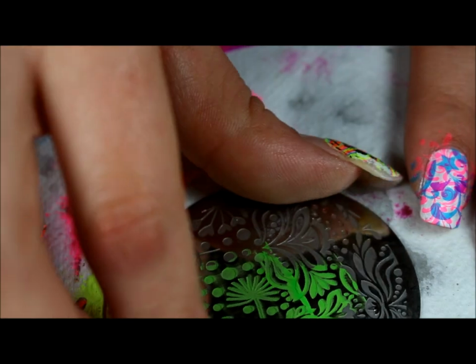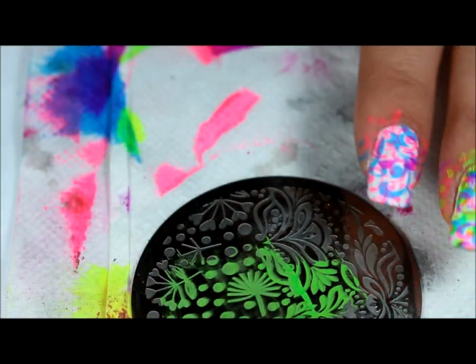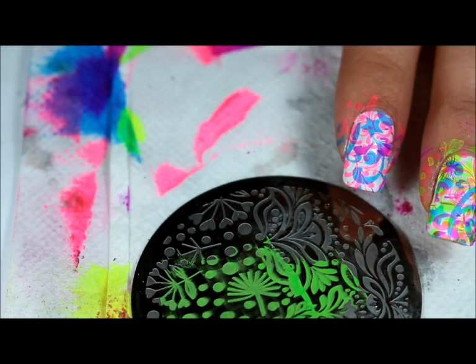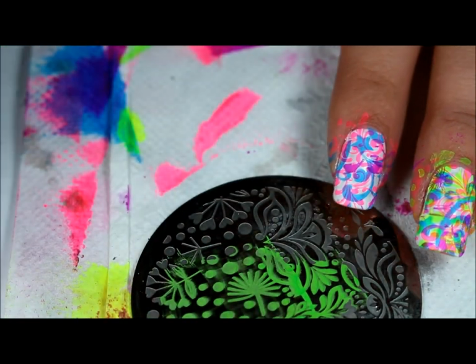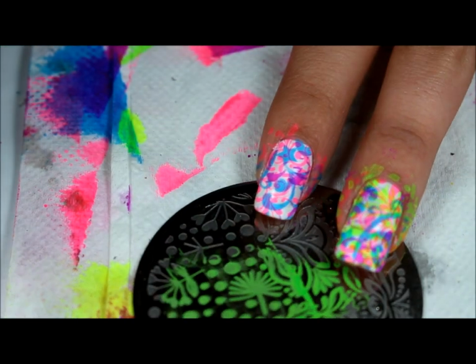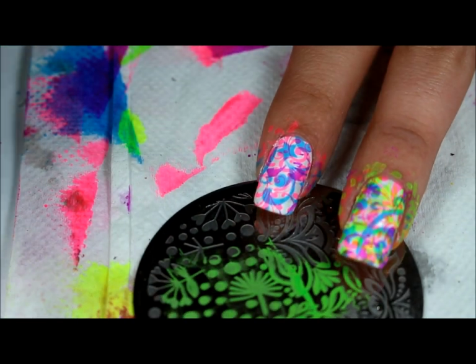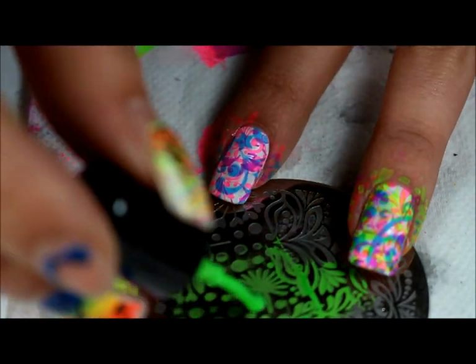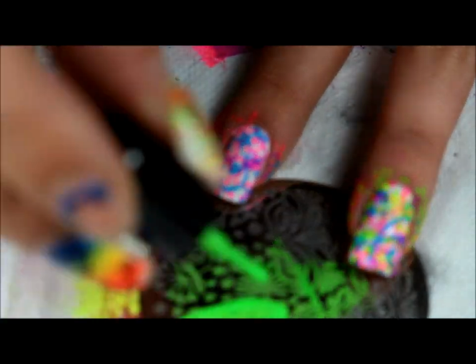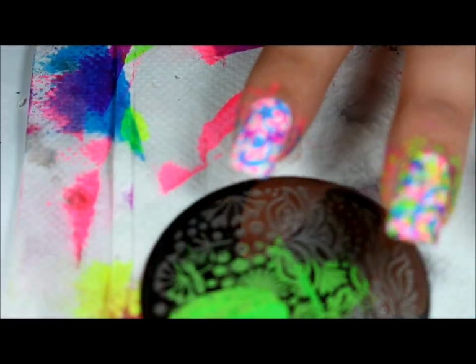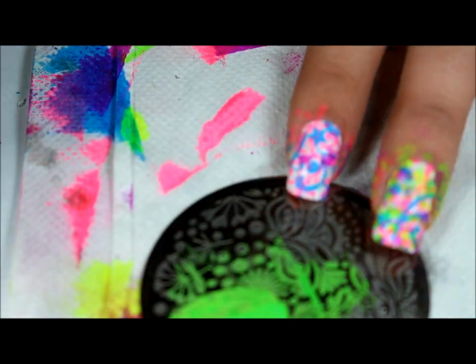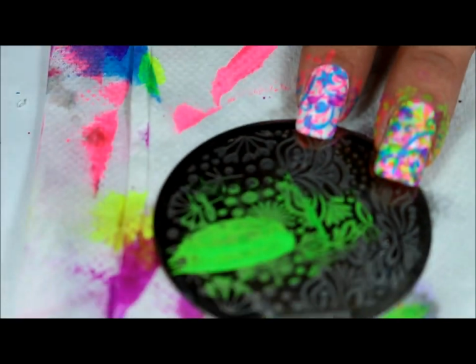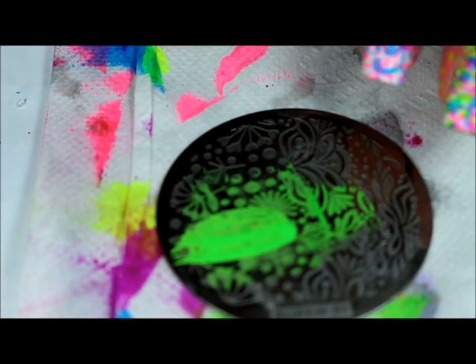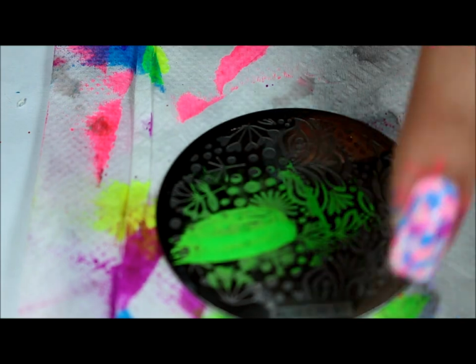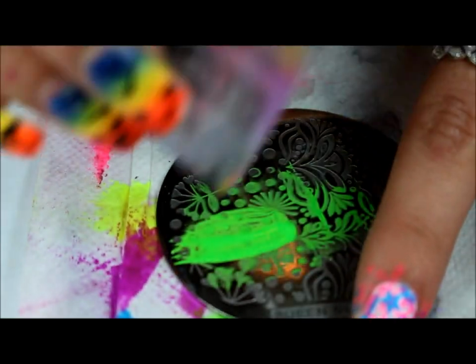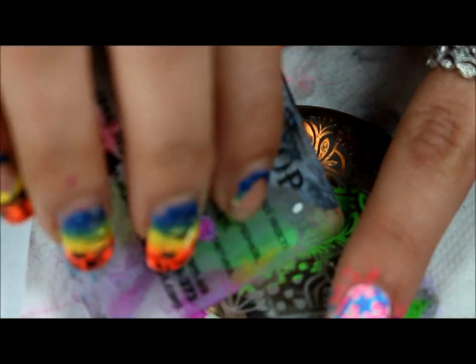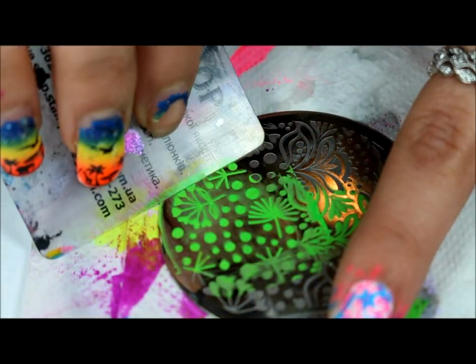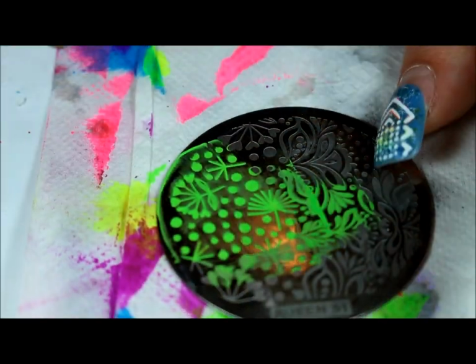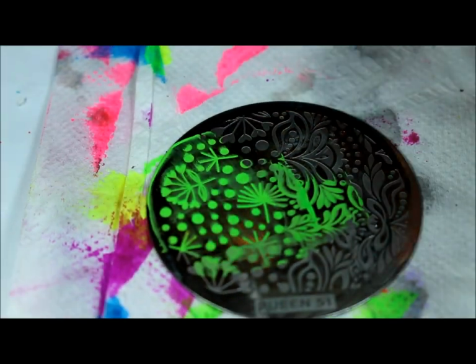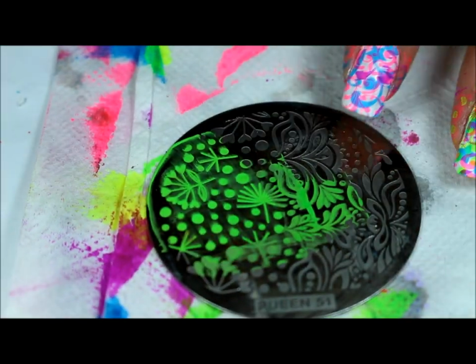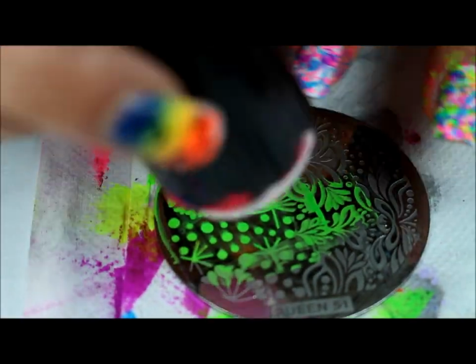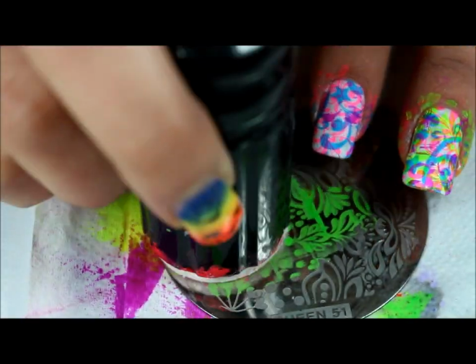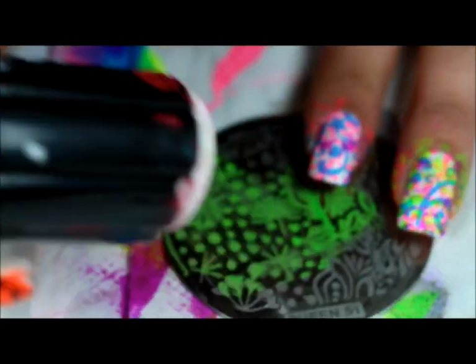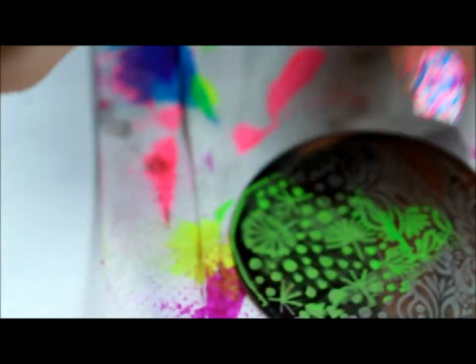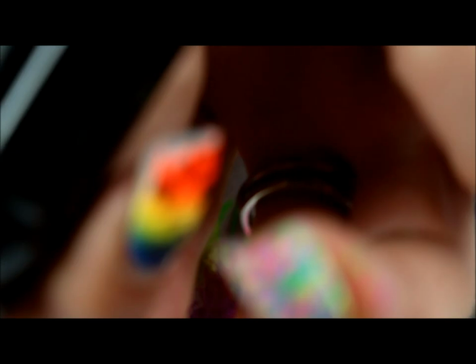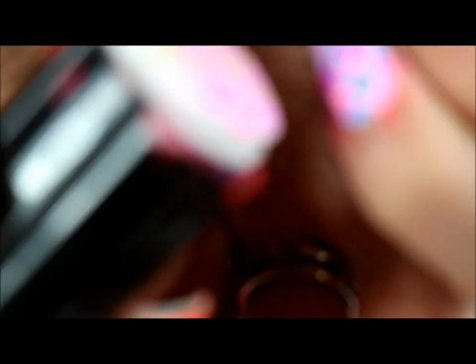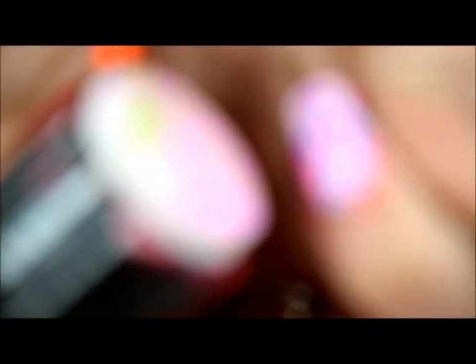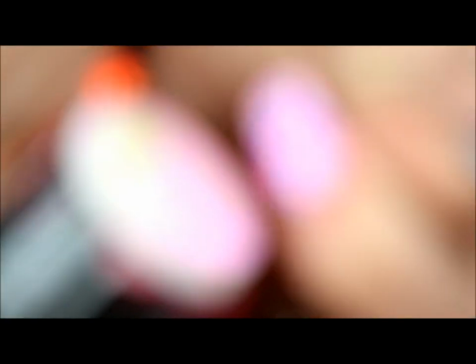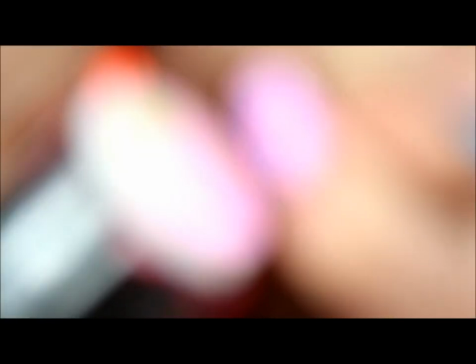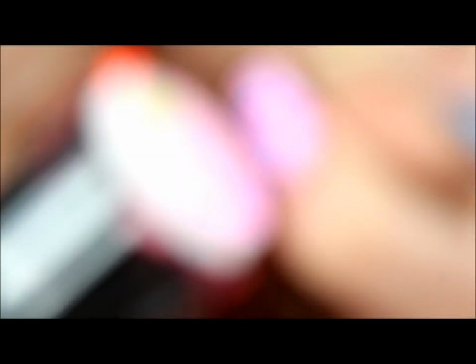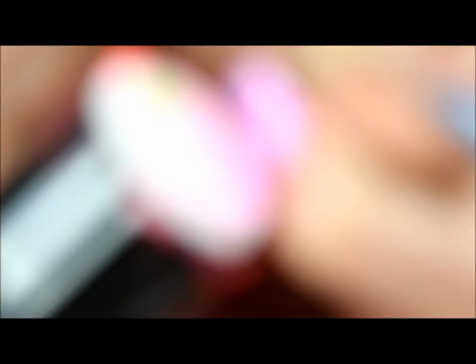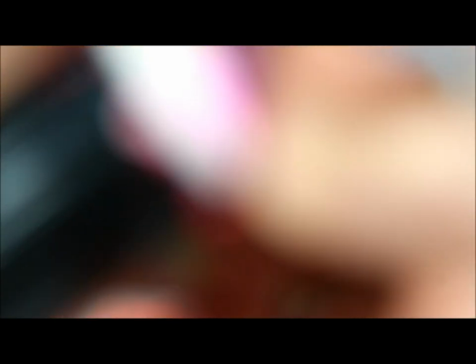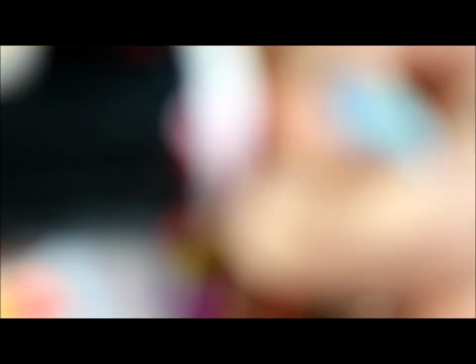So Queen plate 51, and I'll be doing green. I'll leave the link down below to the other video that I did with a similar design.